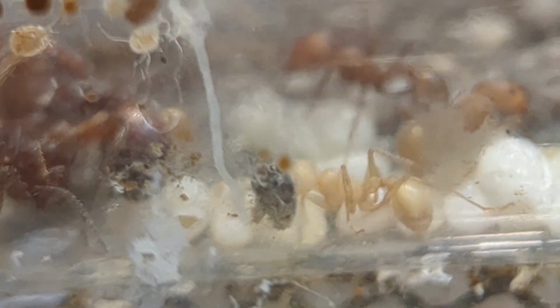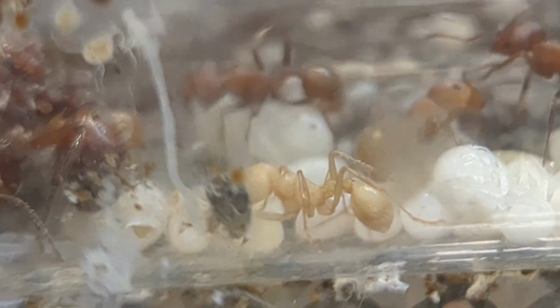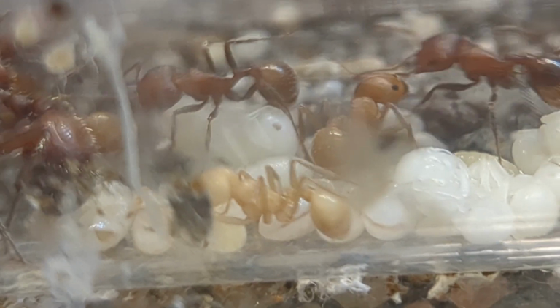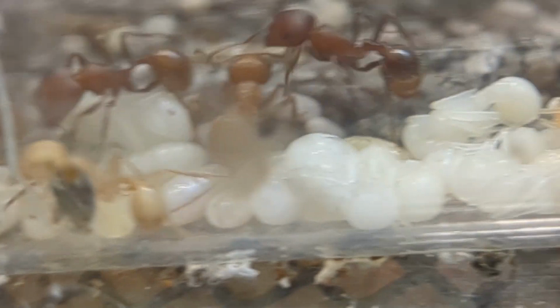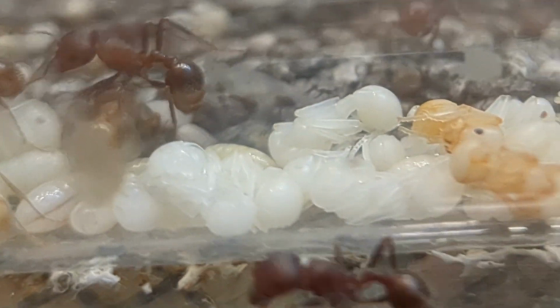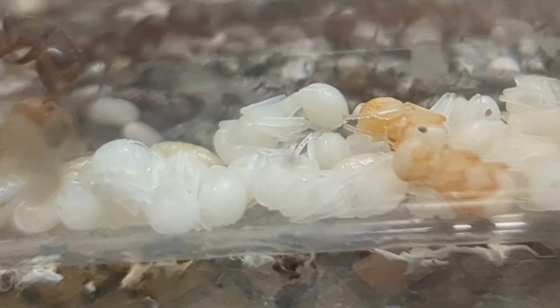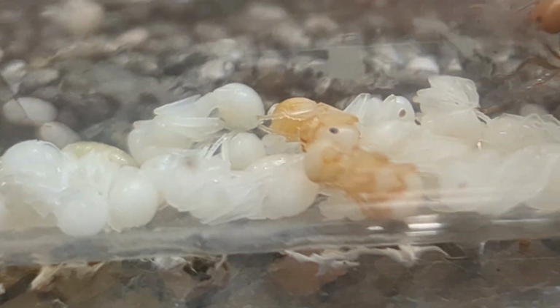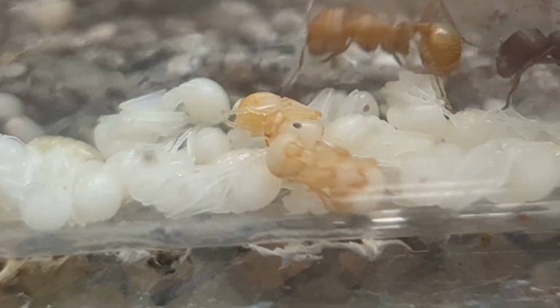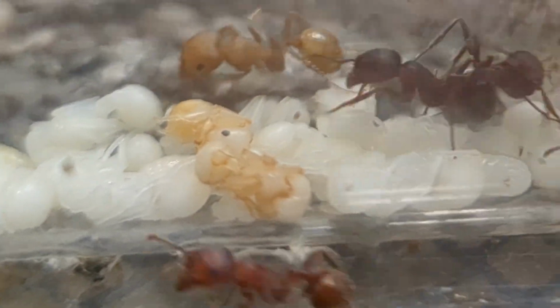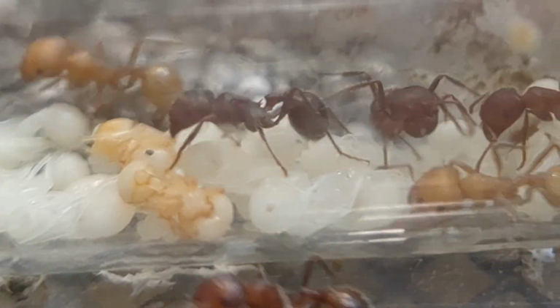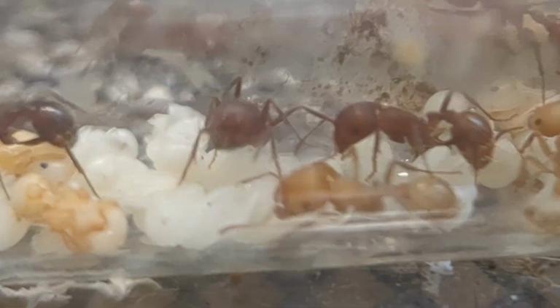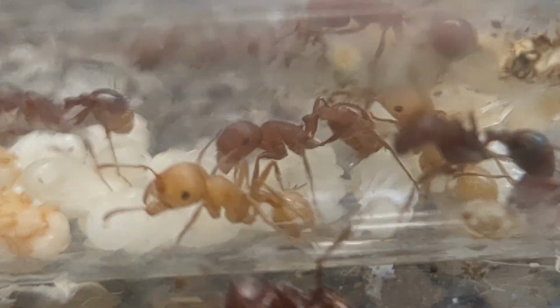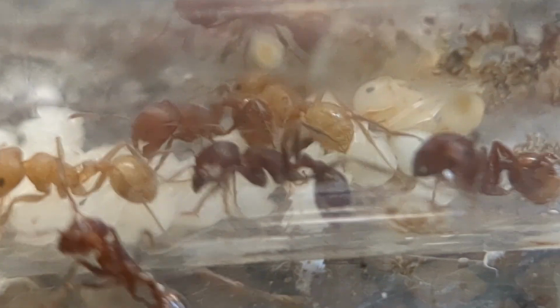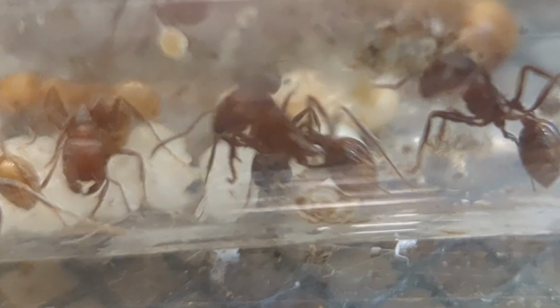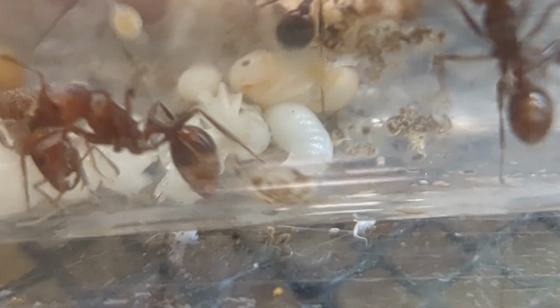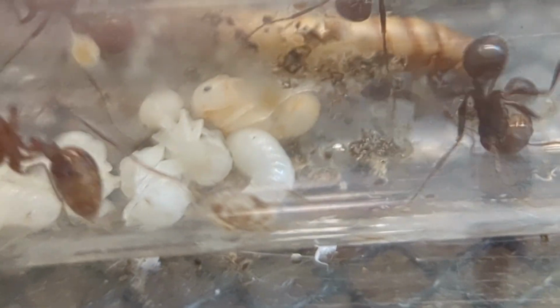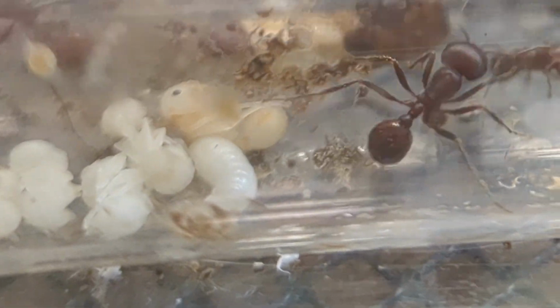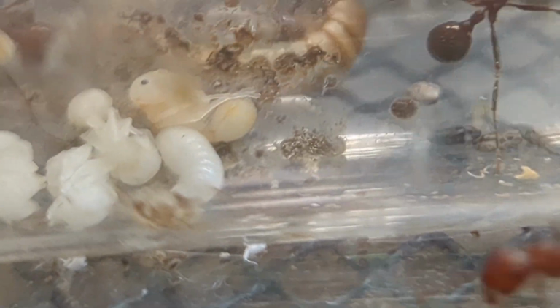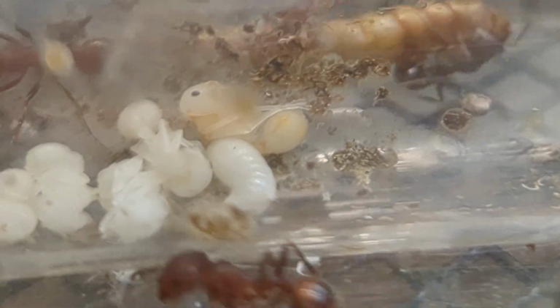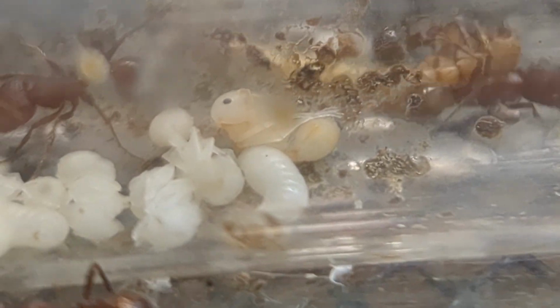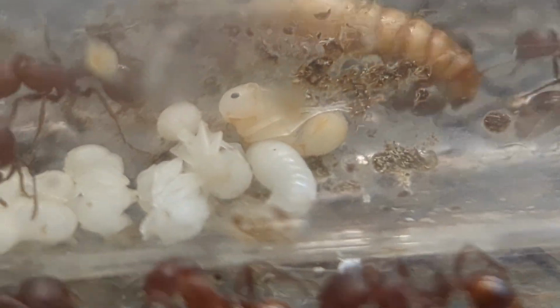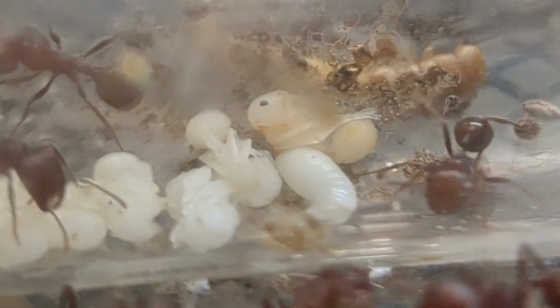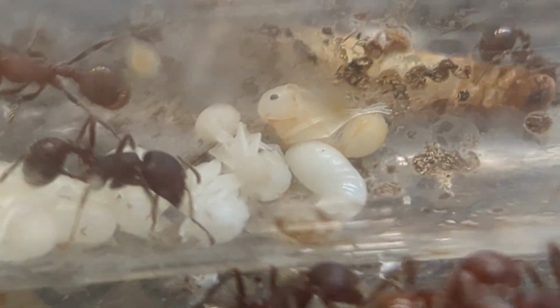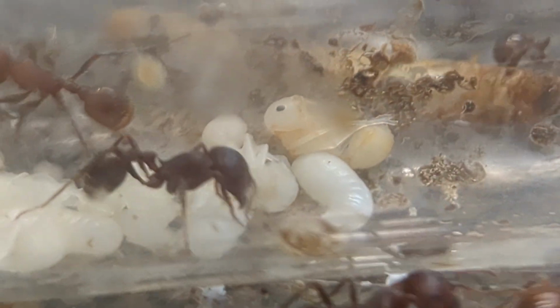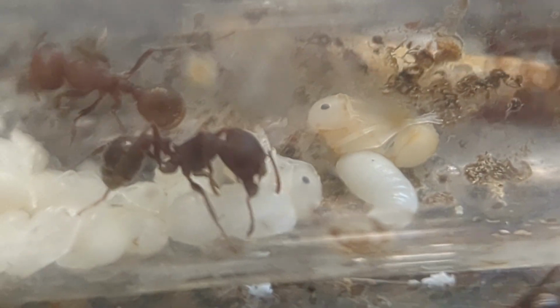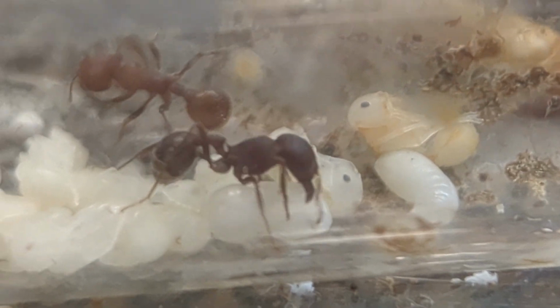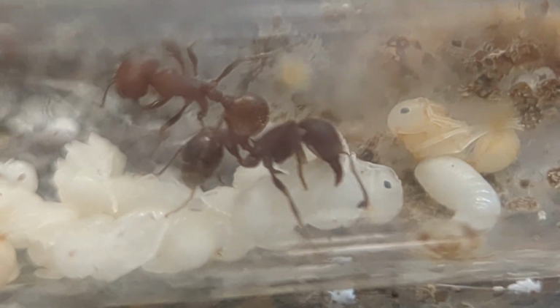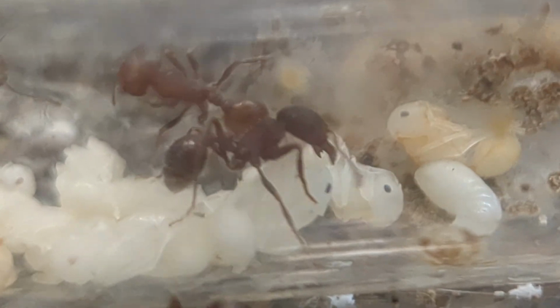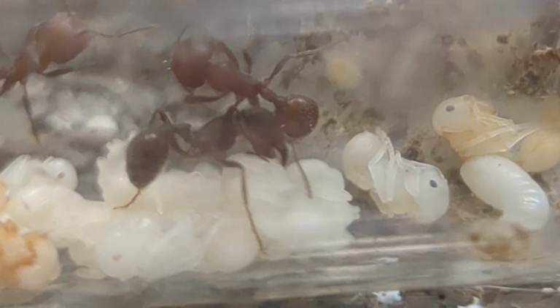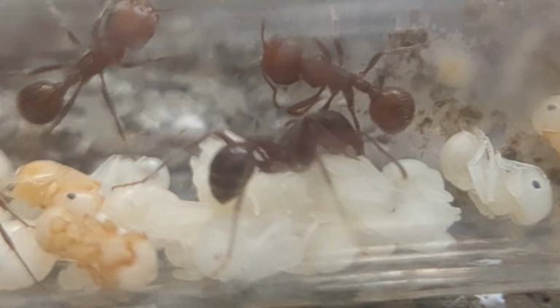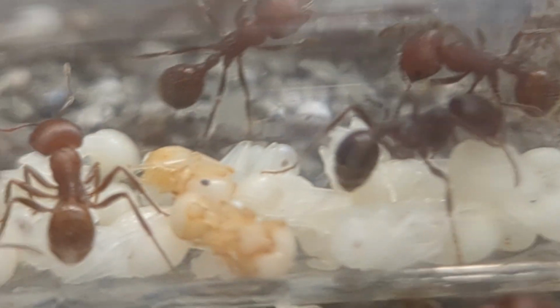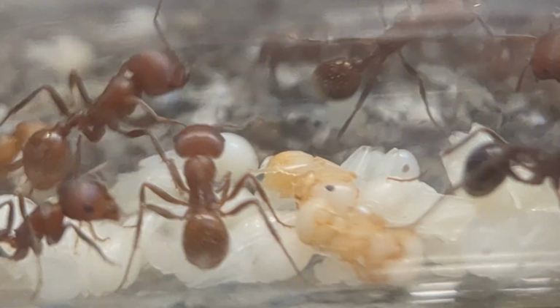This colony seemed to have near zero issues with me leaving them alone for literally over a month pretty much. I just gave them seeds and stuffed them away, and they are still just doing amazing. They have so much pupae and they have a decent amount of larvae and, of course, eggs.